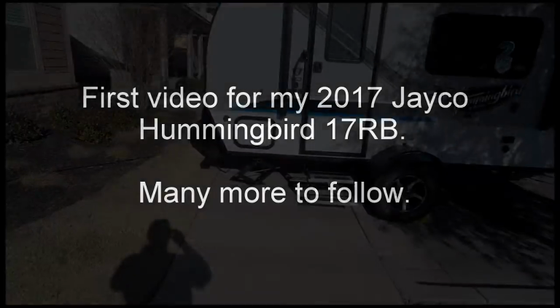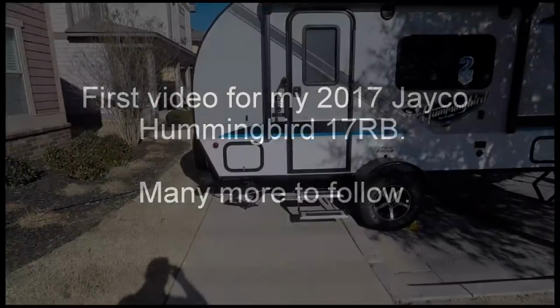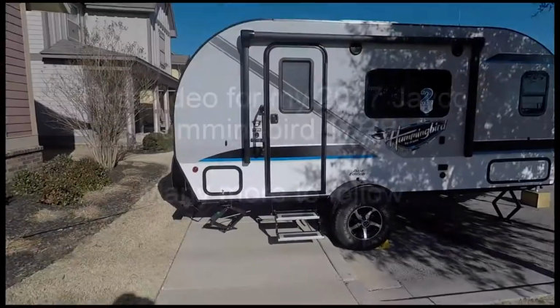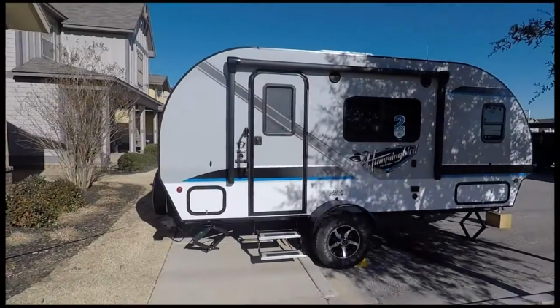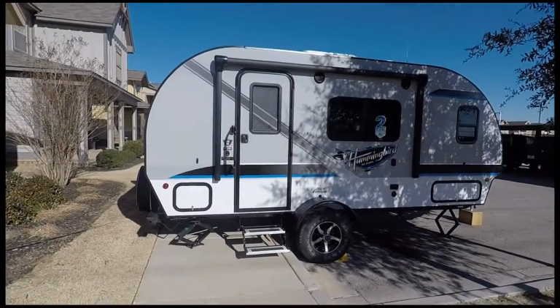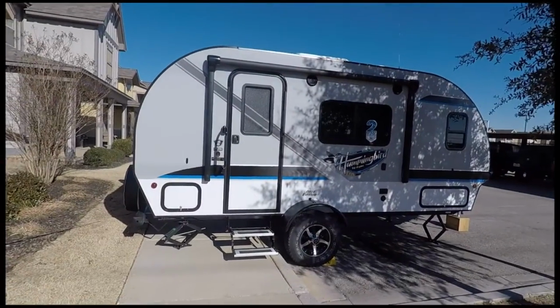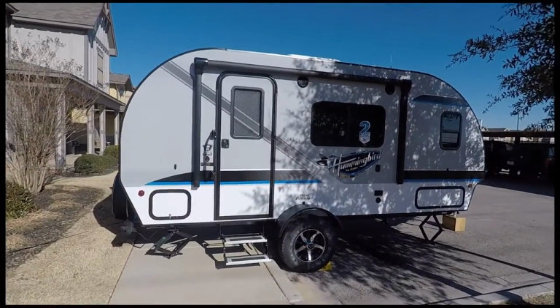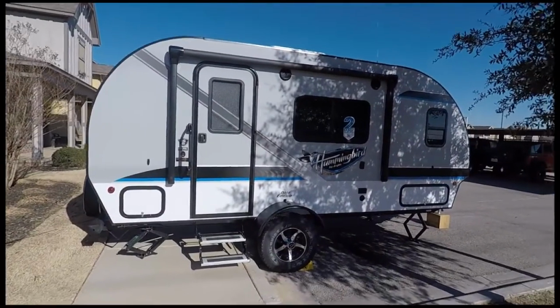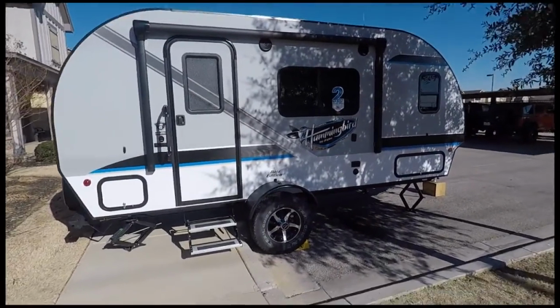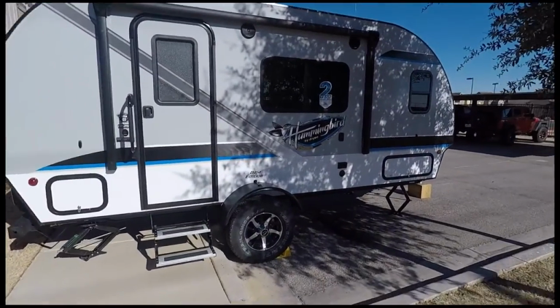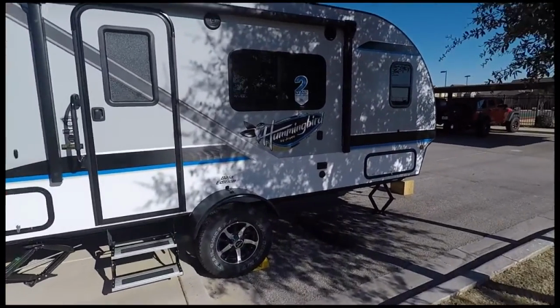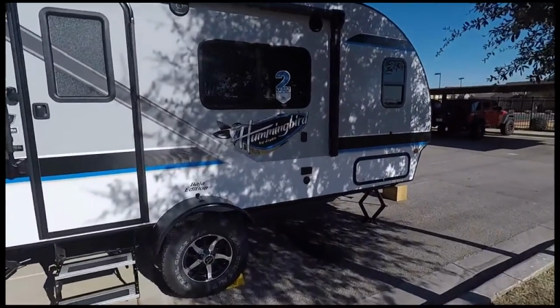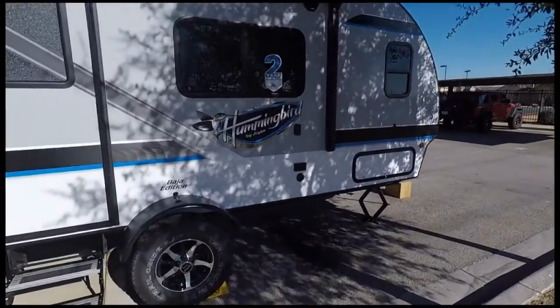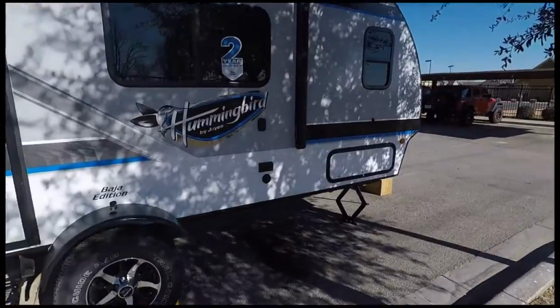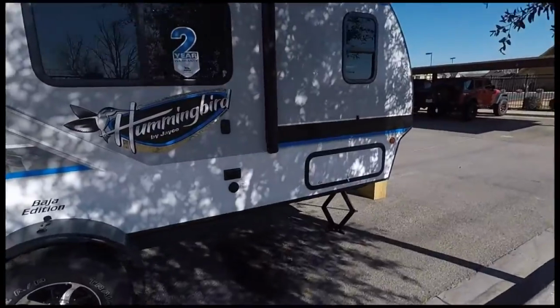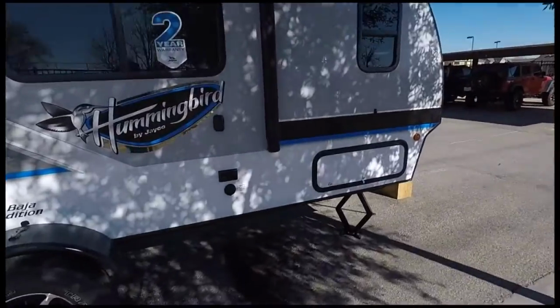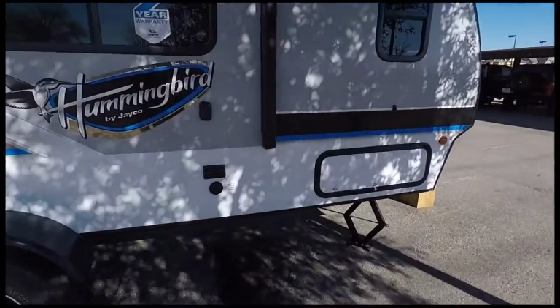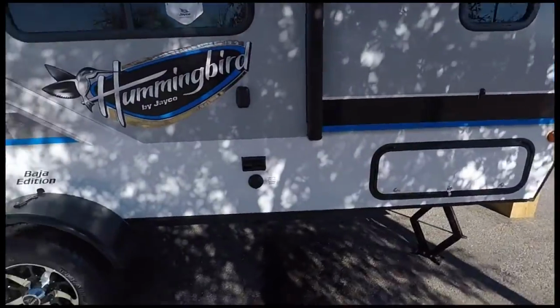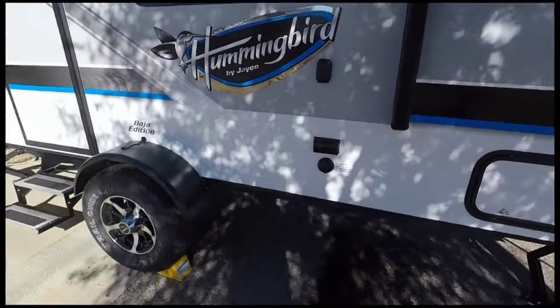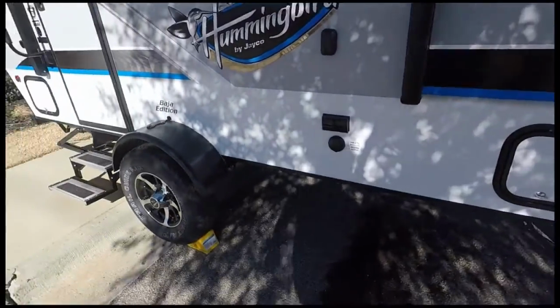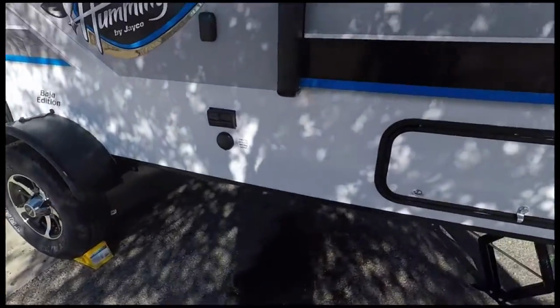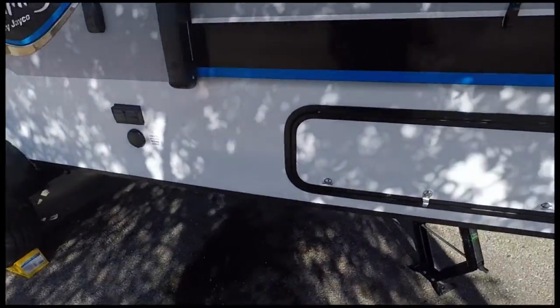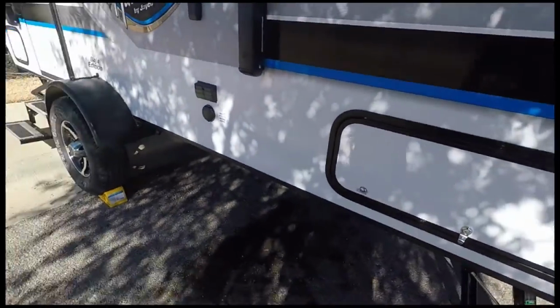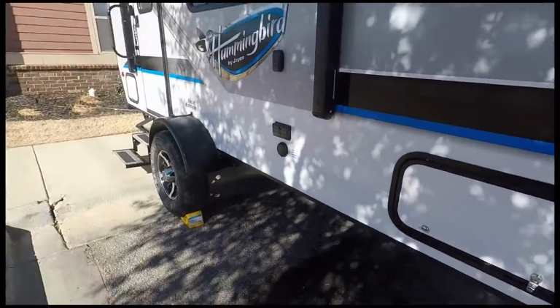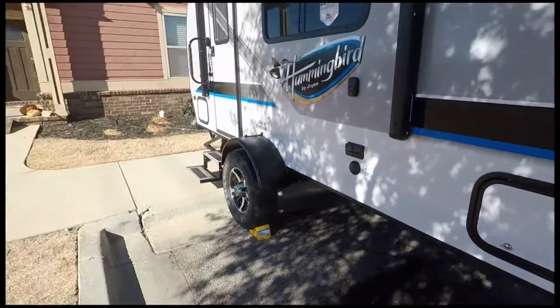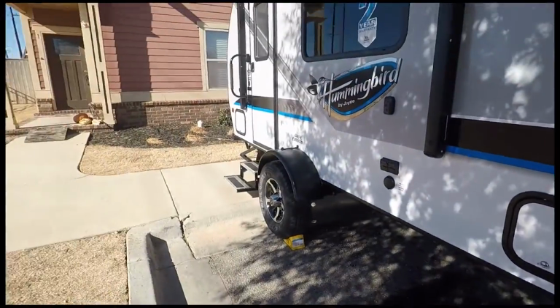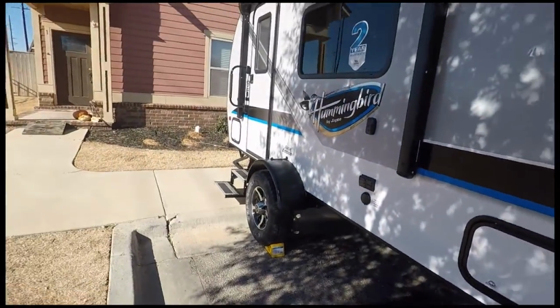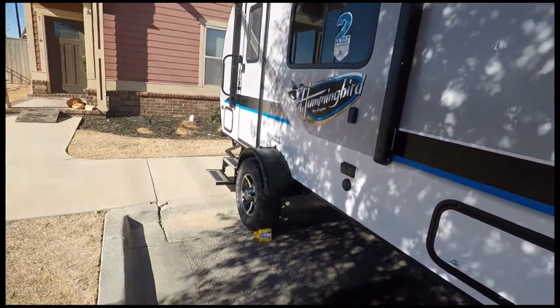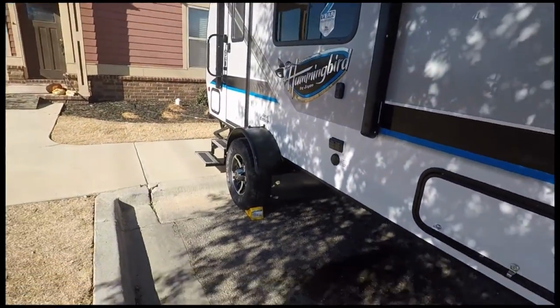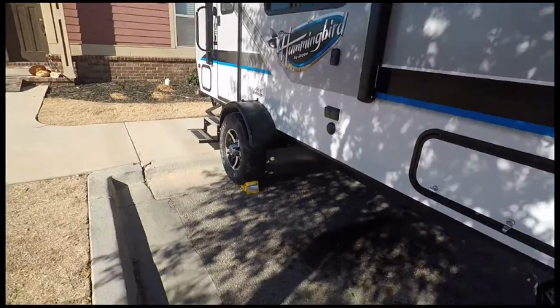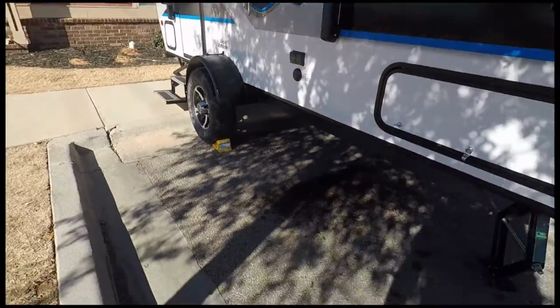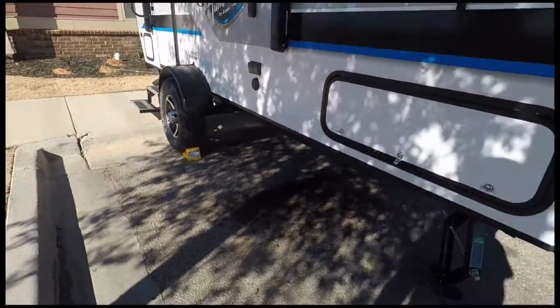Finally got the Hummingbird, got it home. Already started doing a few things to it. Mine's the 17RB with the Baja kit on it.